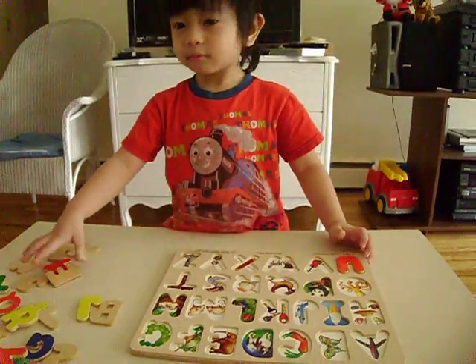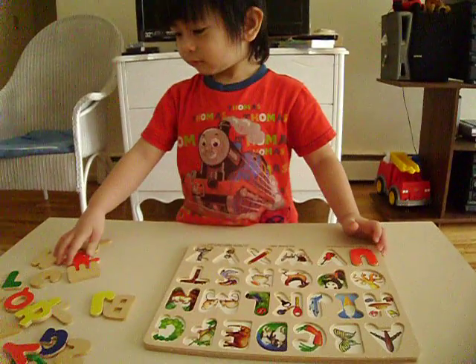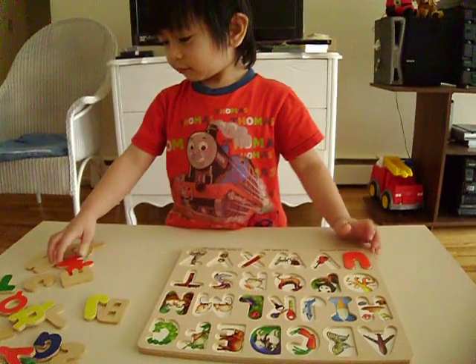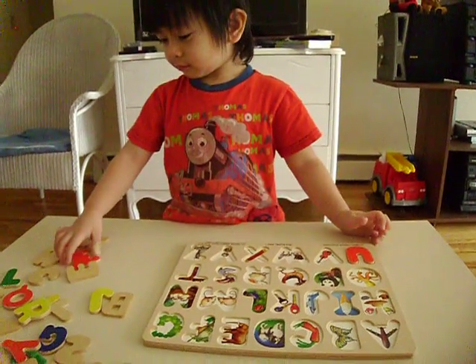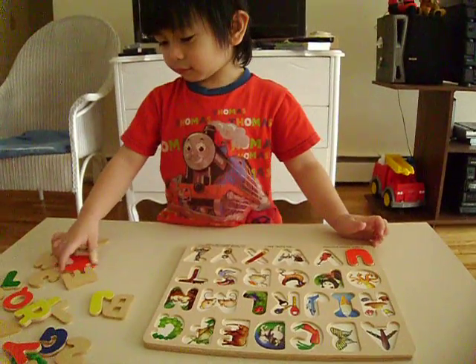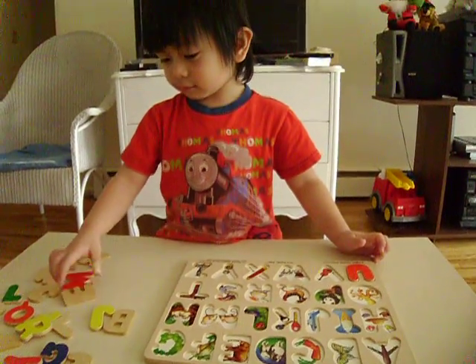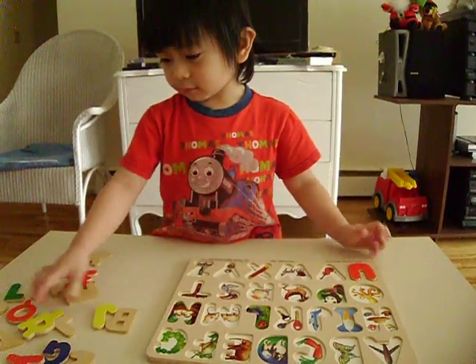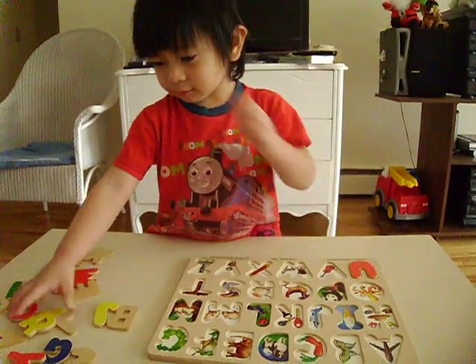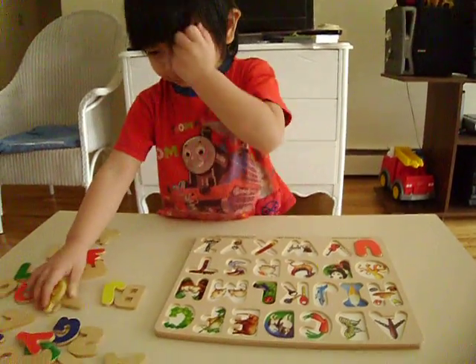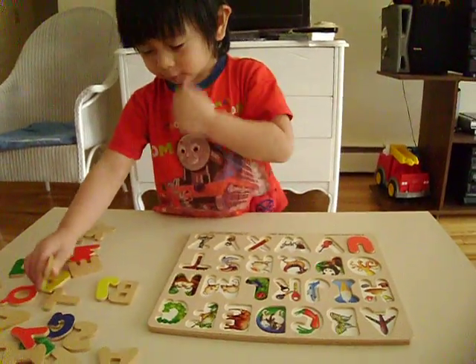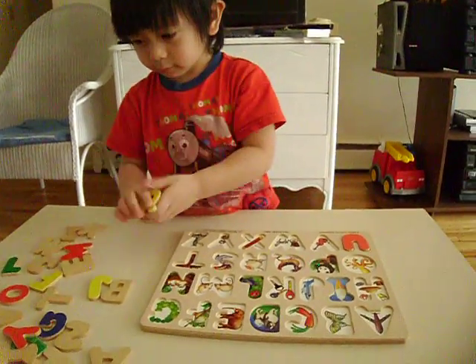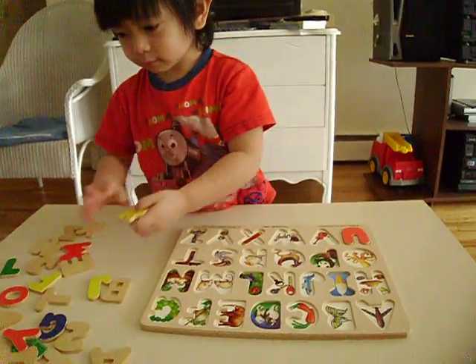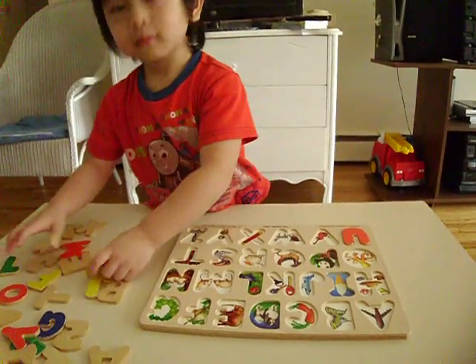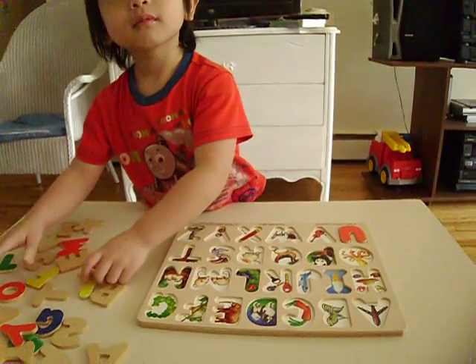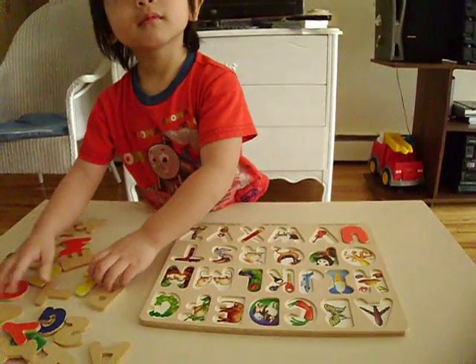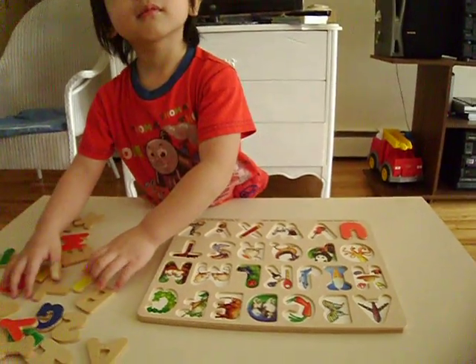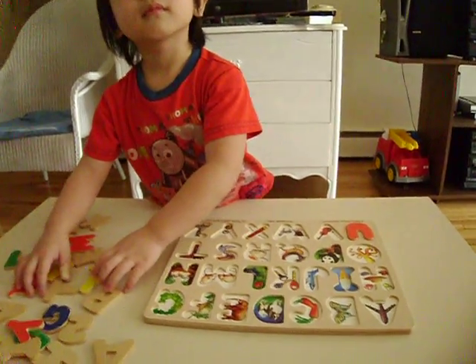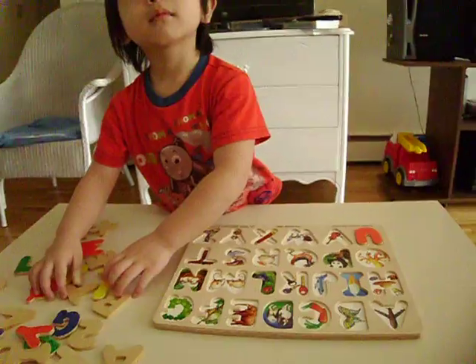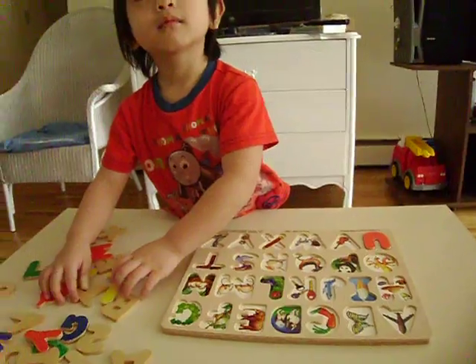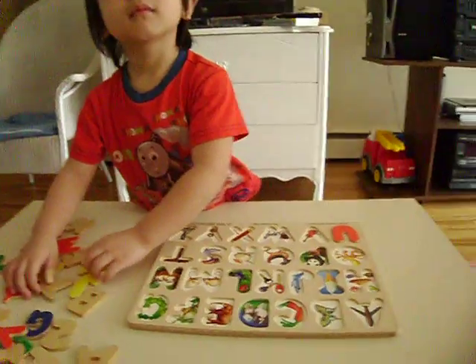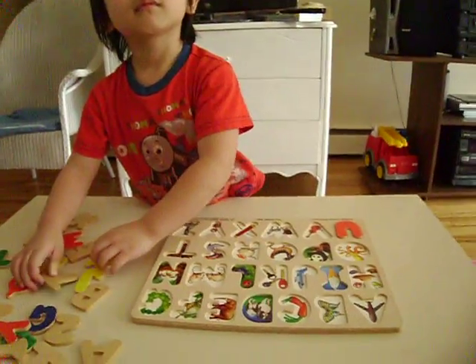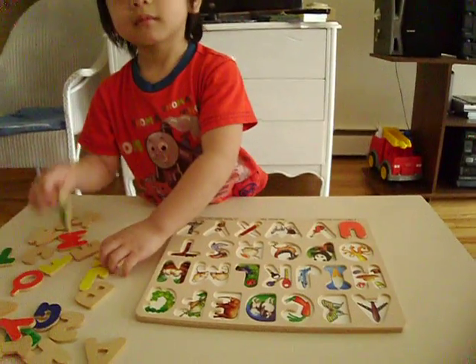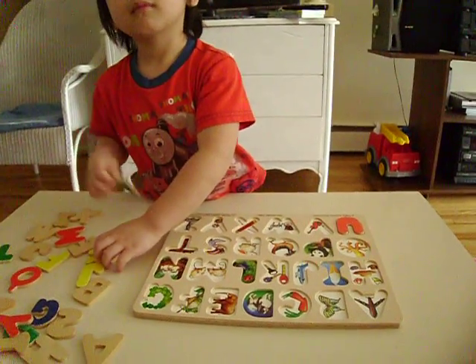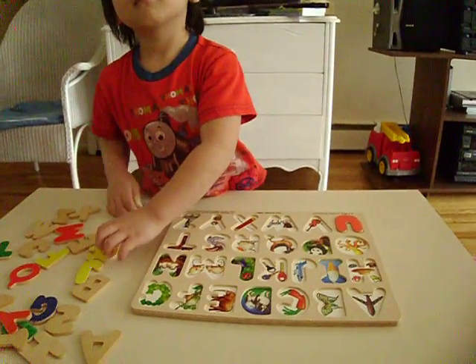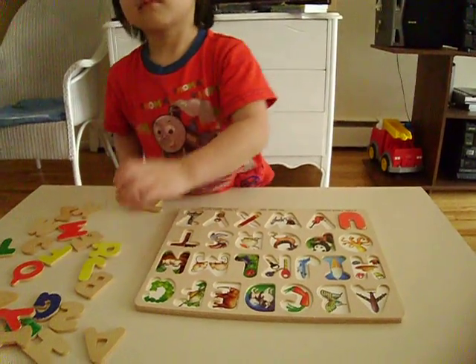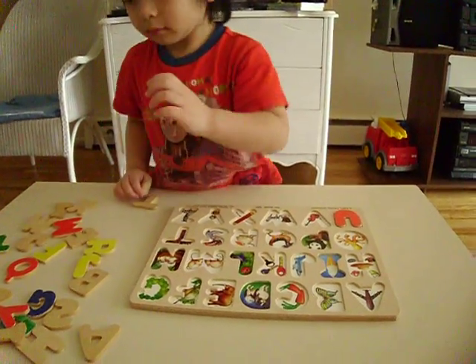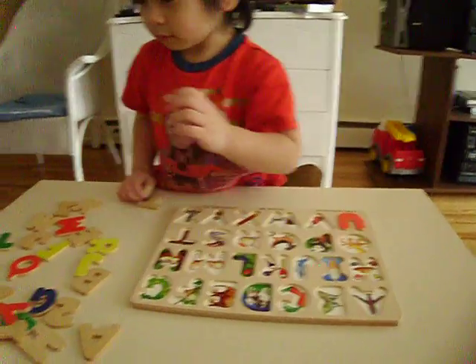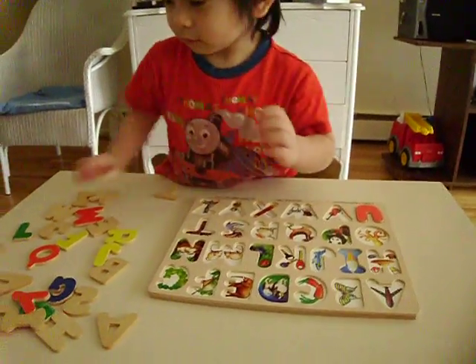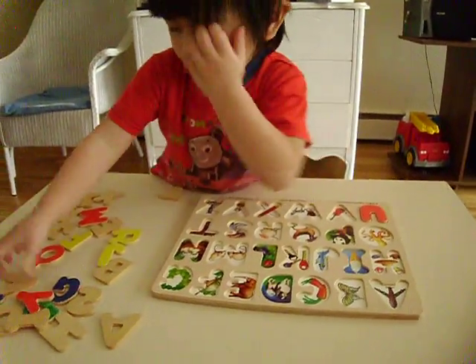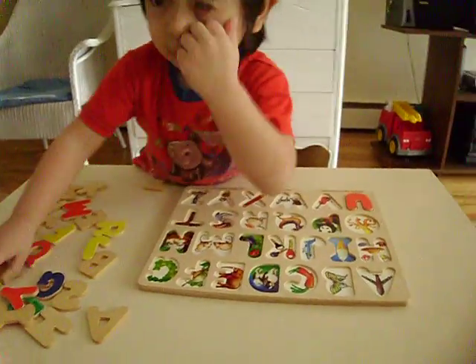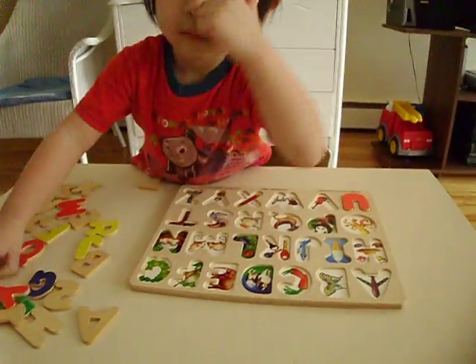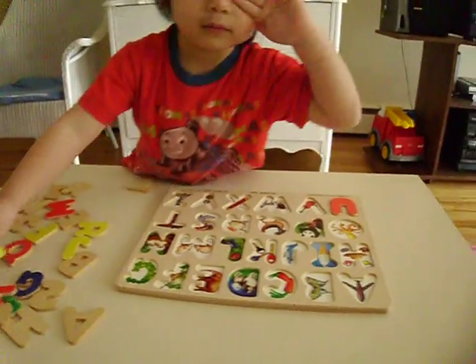Ready? What are you doing, John? Fixing the letters? Okay, arrange the letters. Okay, go.